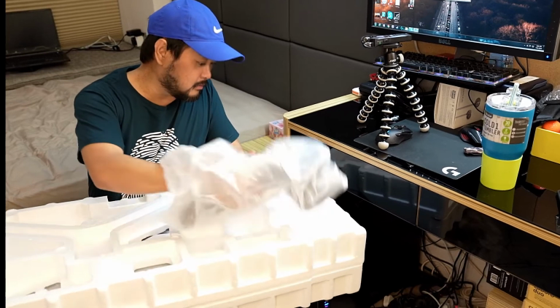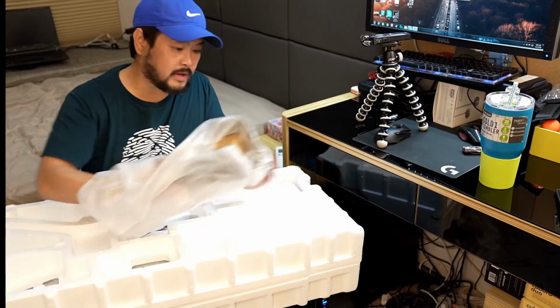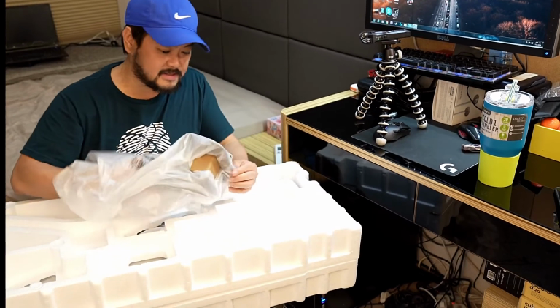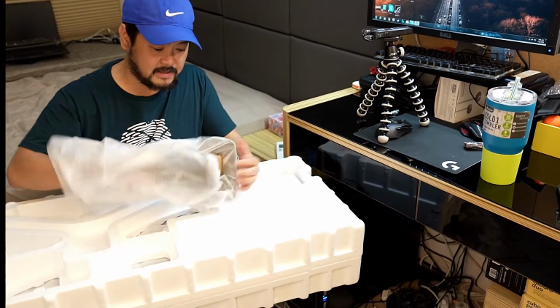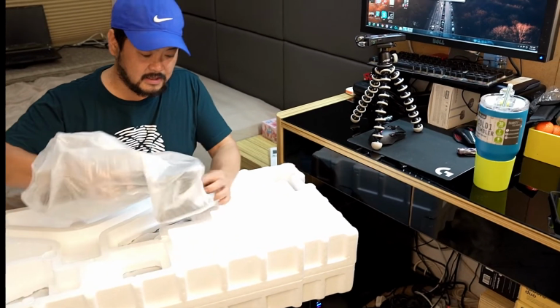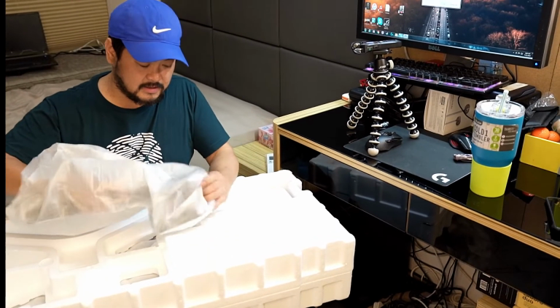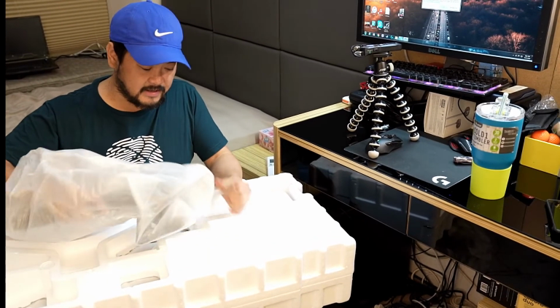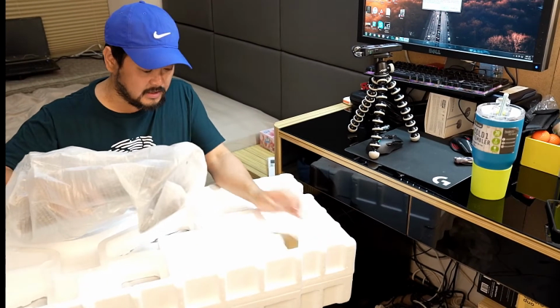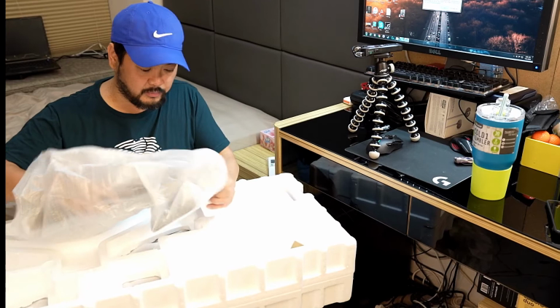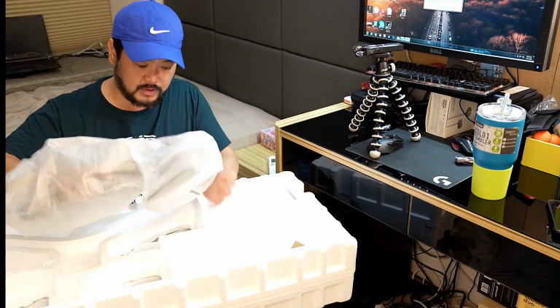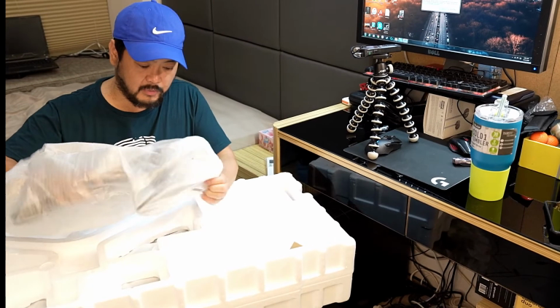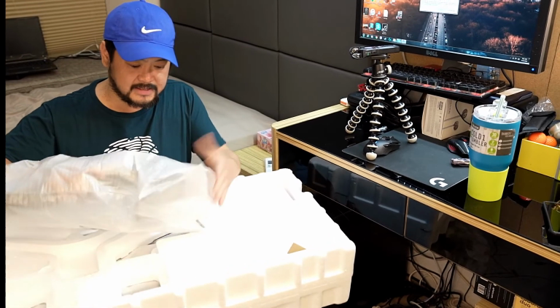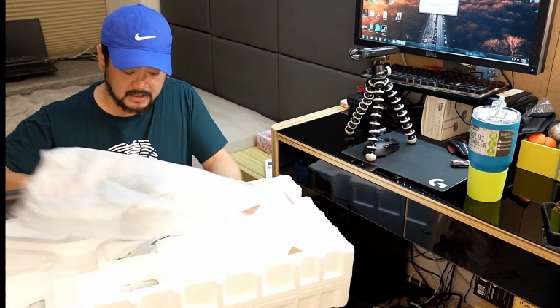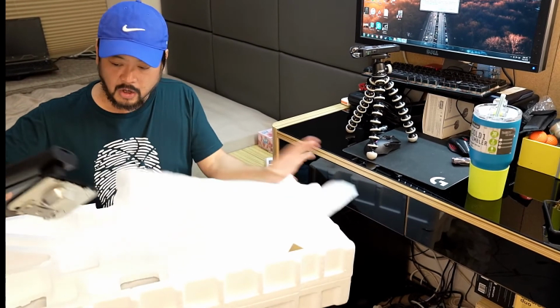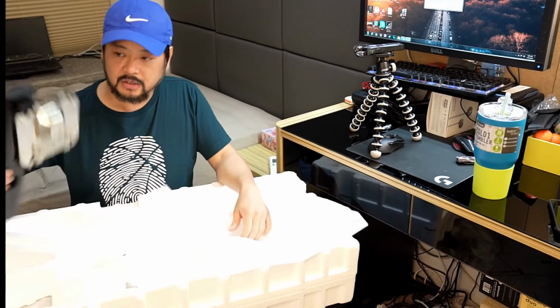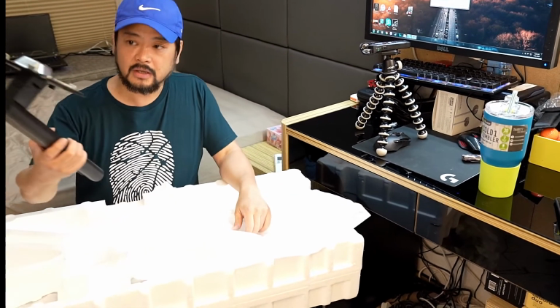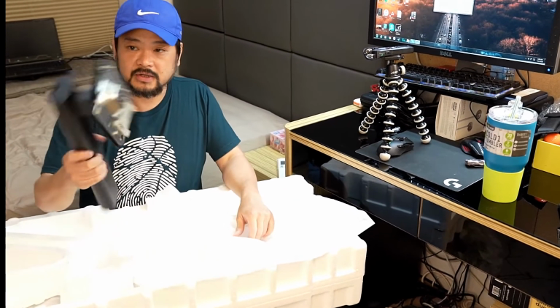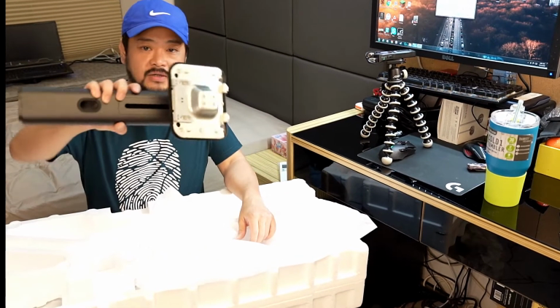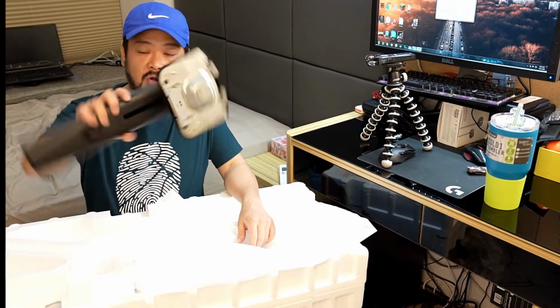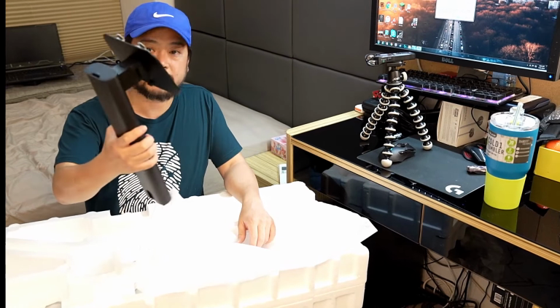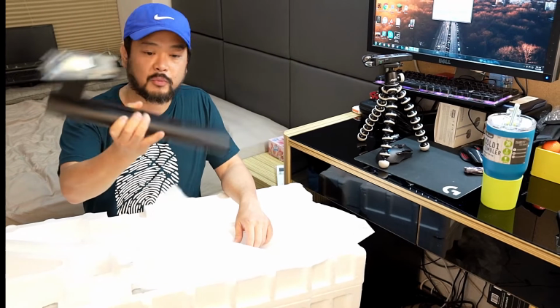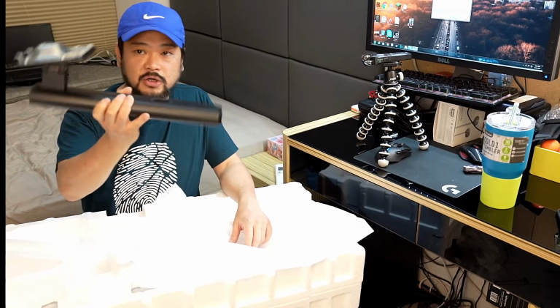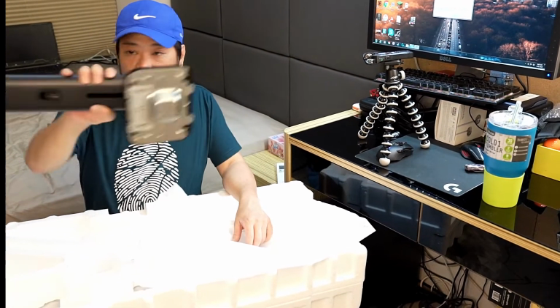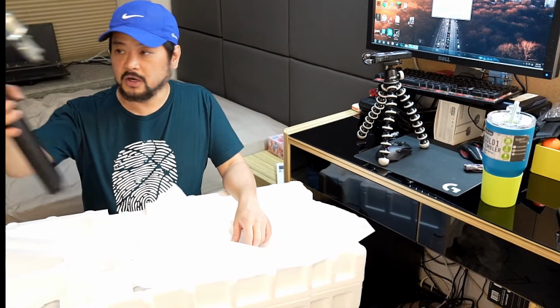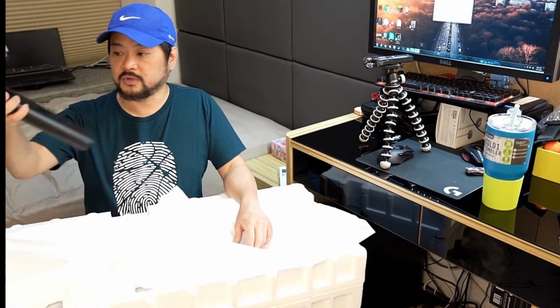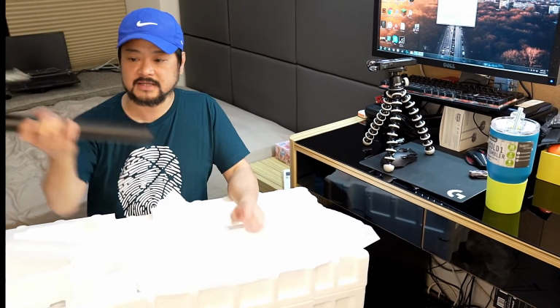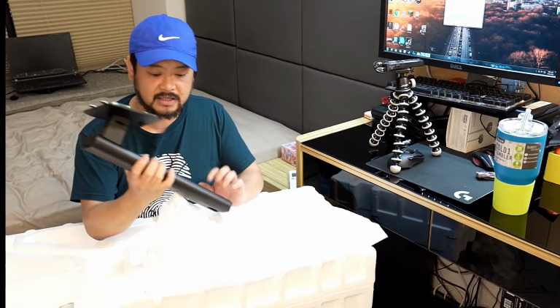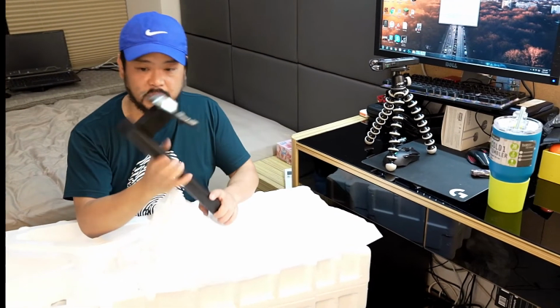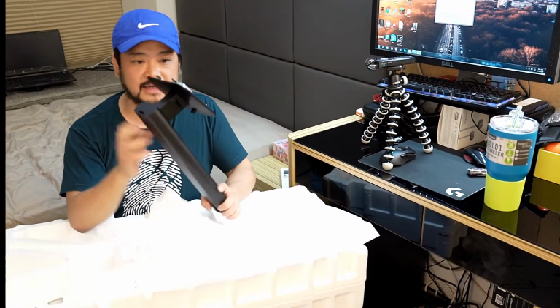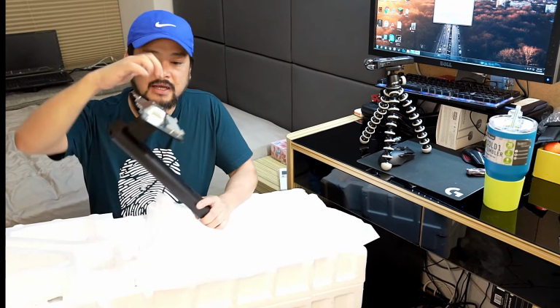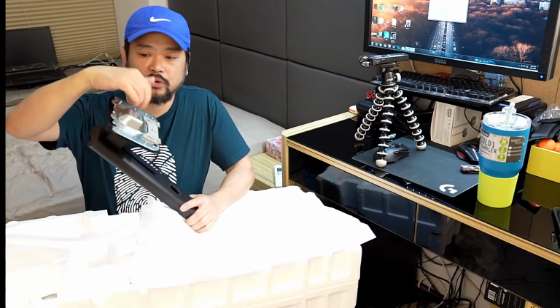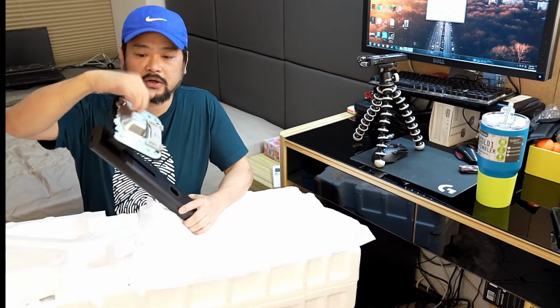This is the stand that you hook up on the base for the monitor — it goes on the back of your monitor. This part looks pretty nice: plastic and metal on this part.